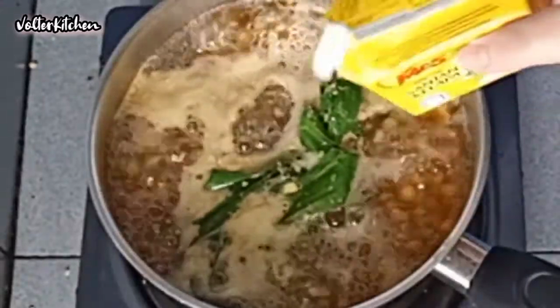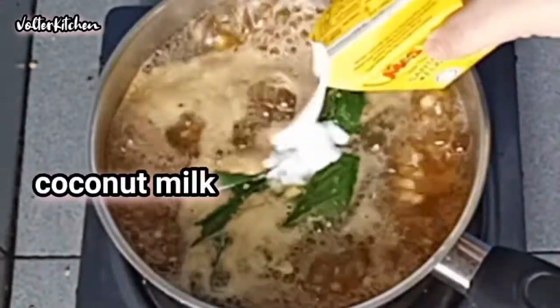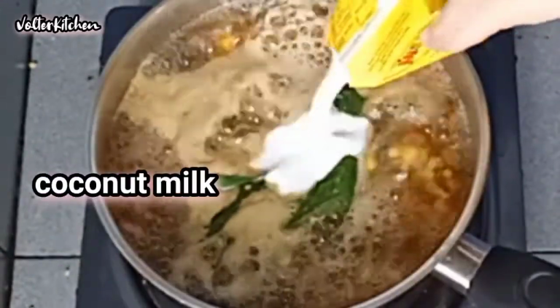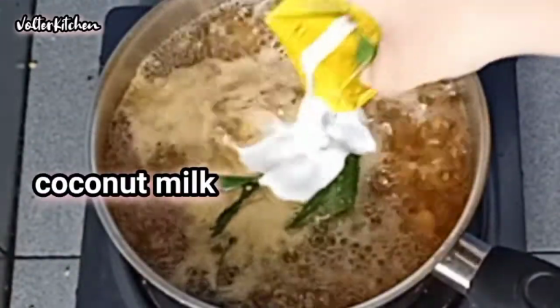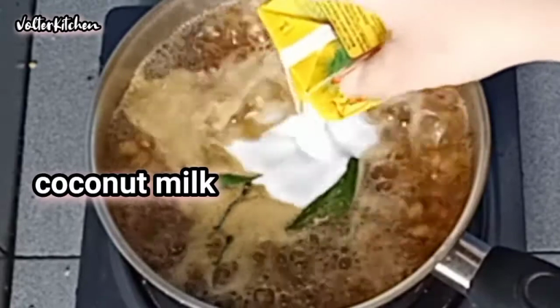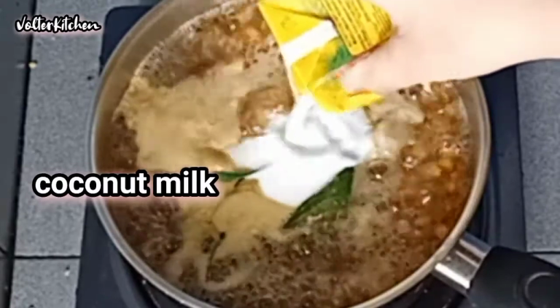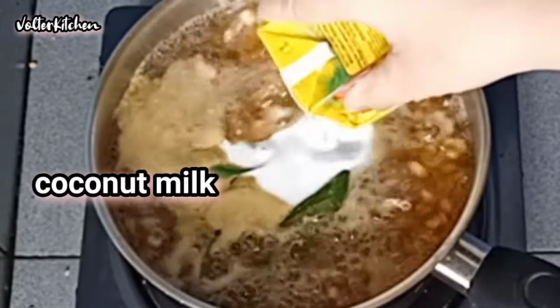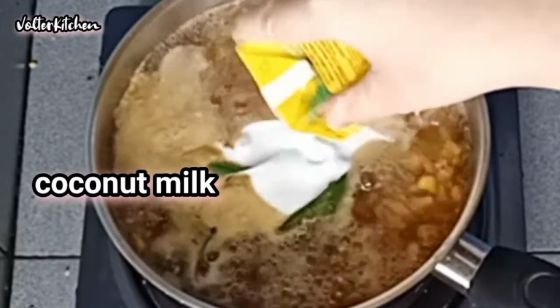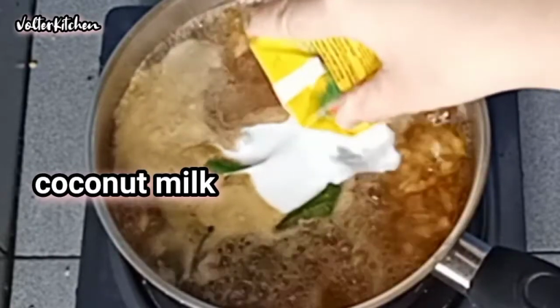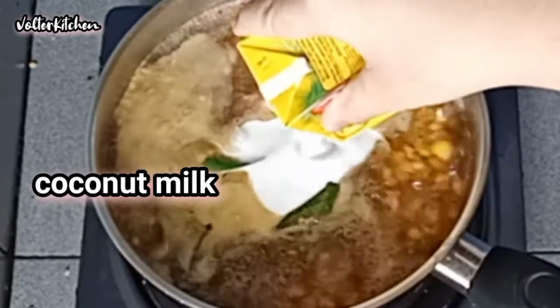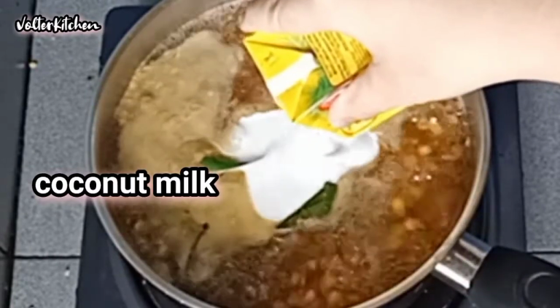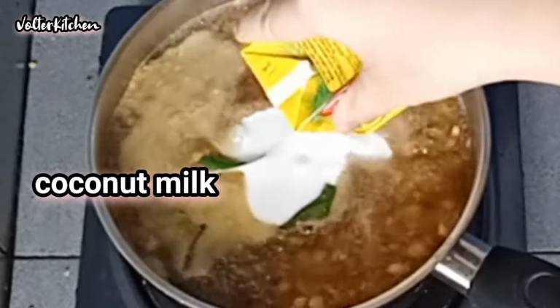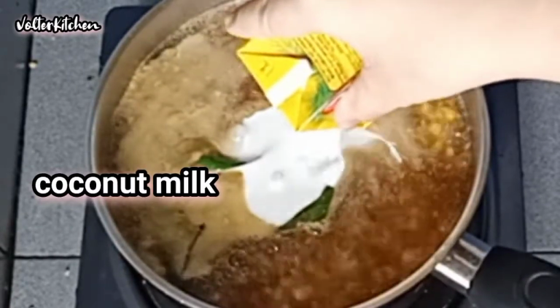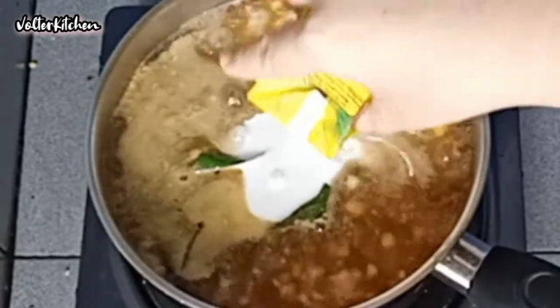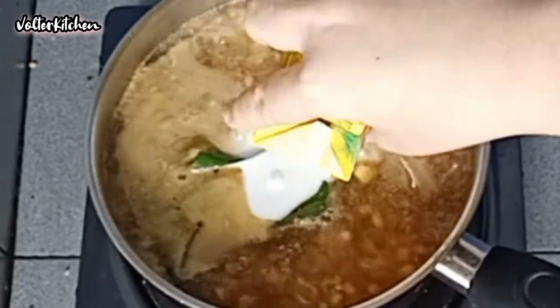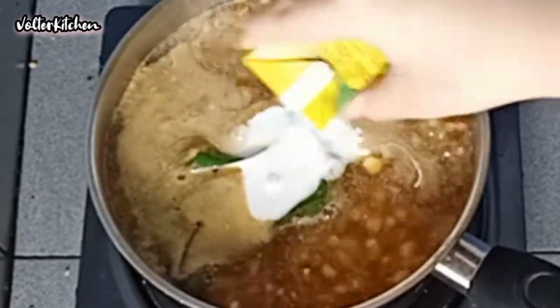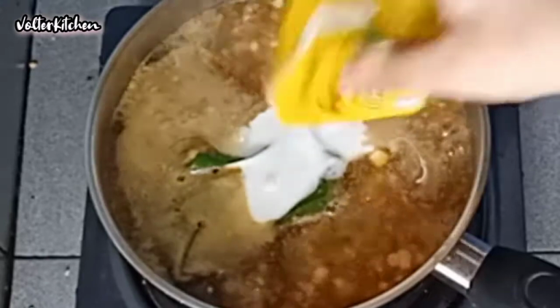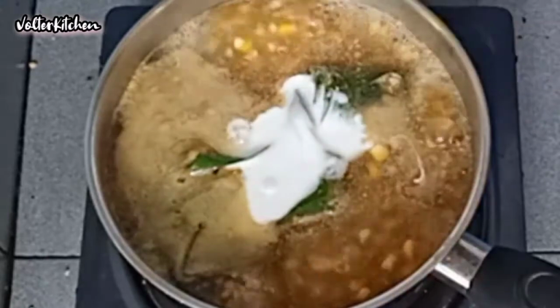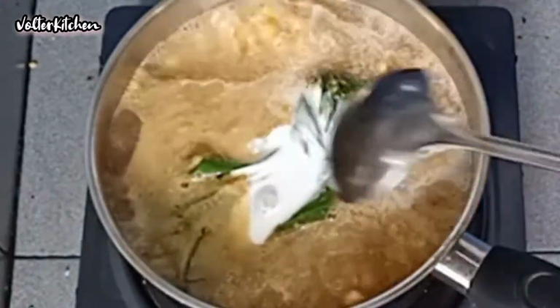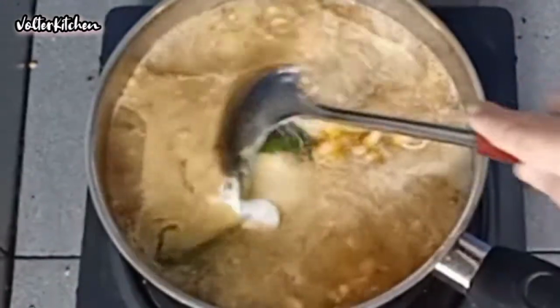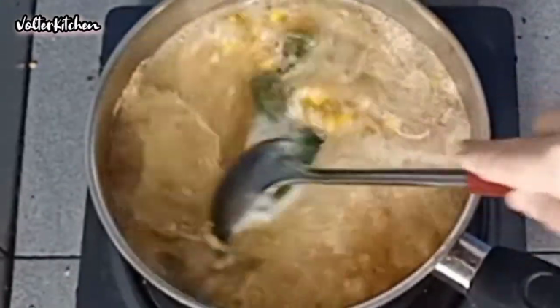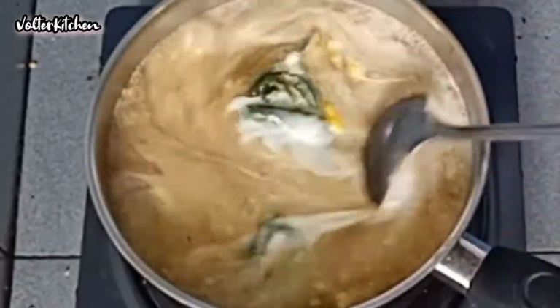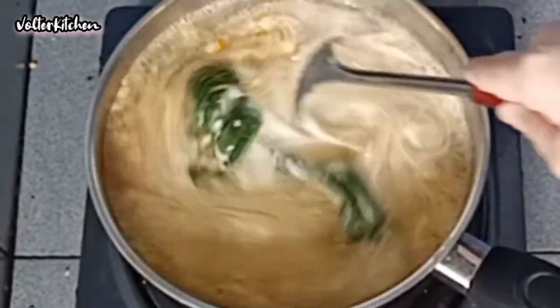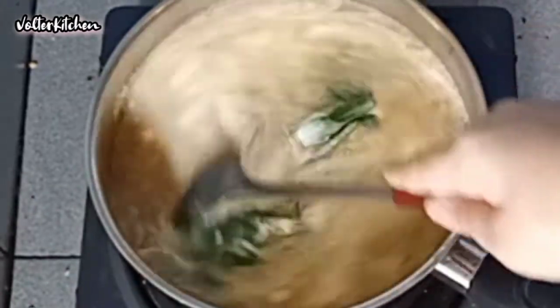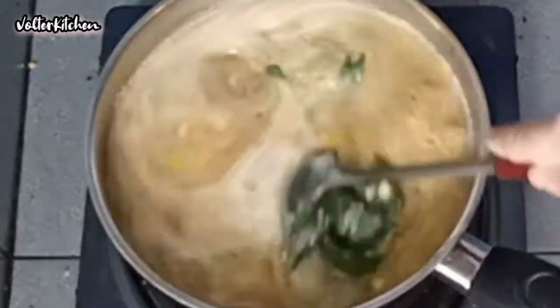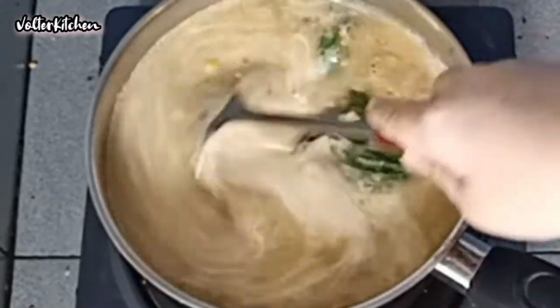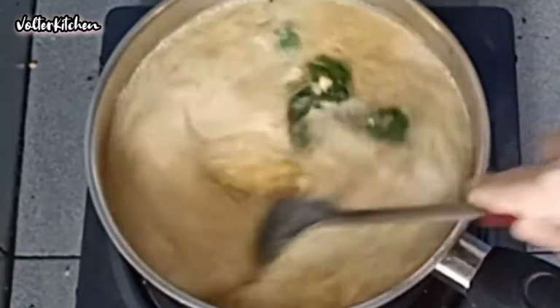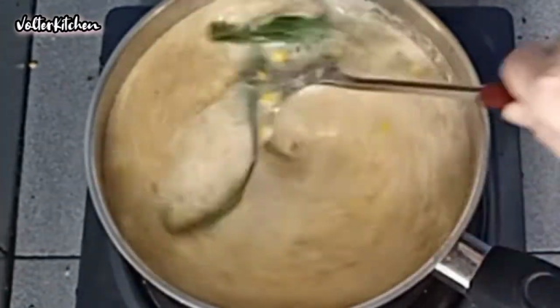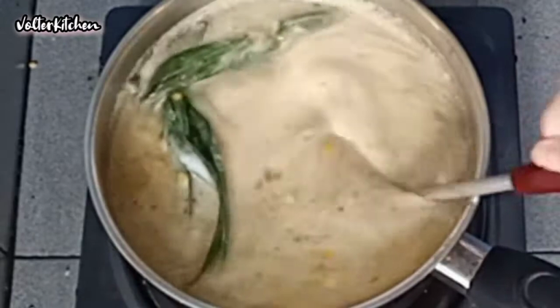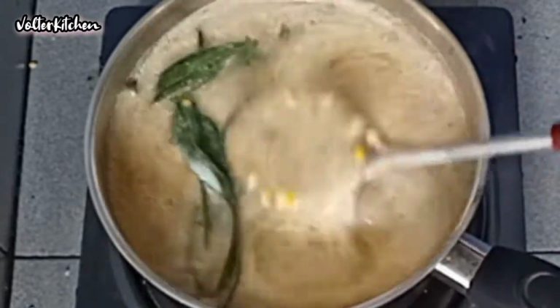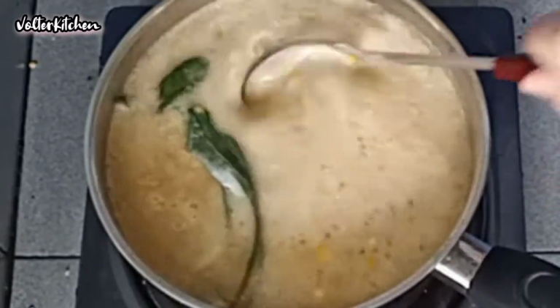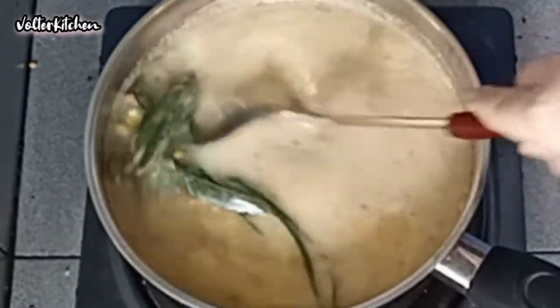Now it's time to add in the coconut milk. Continue to stir. I can smell the coconut aroma — it smells so nice.